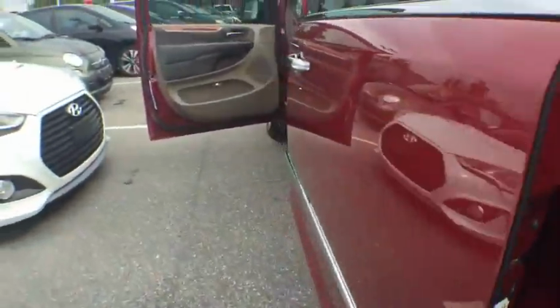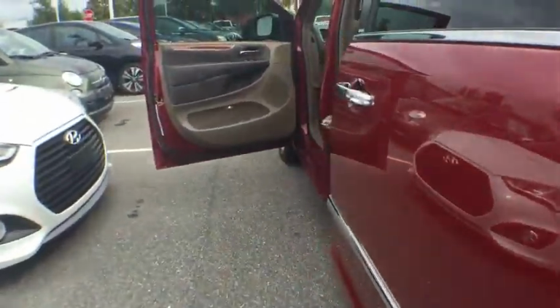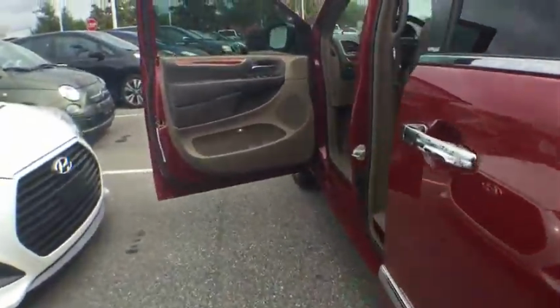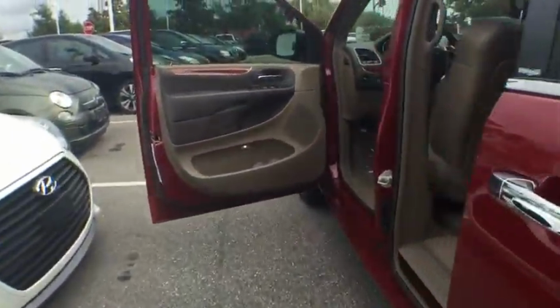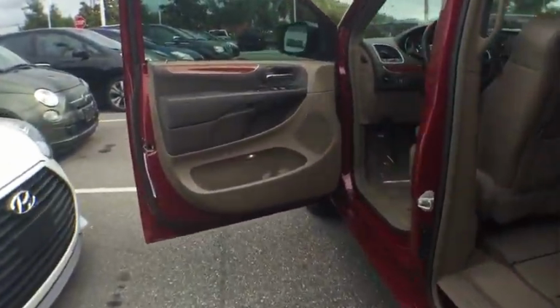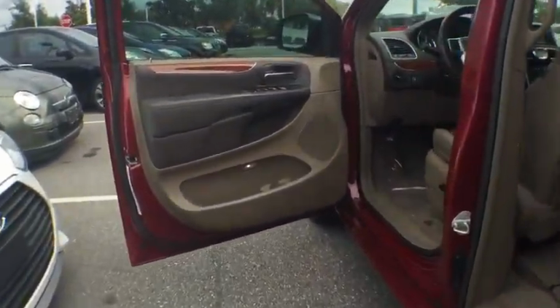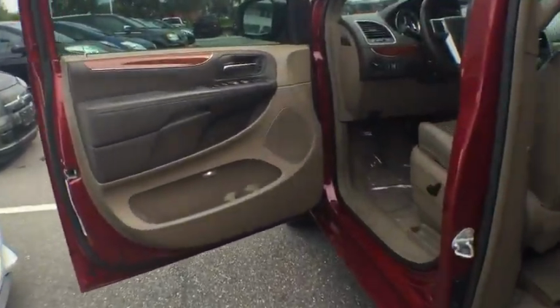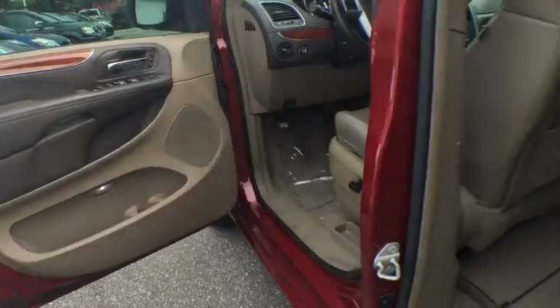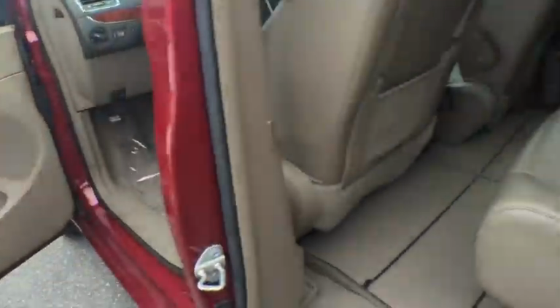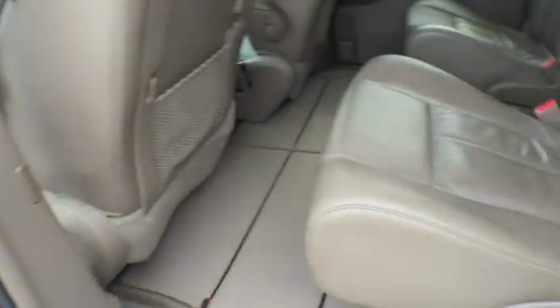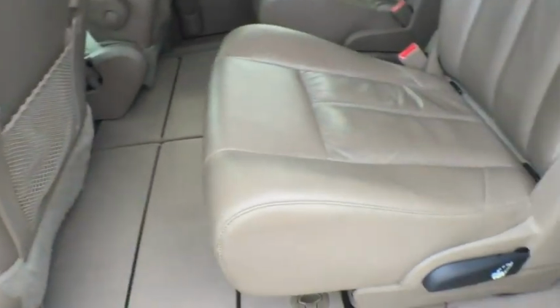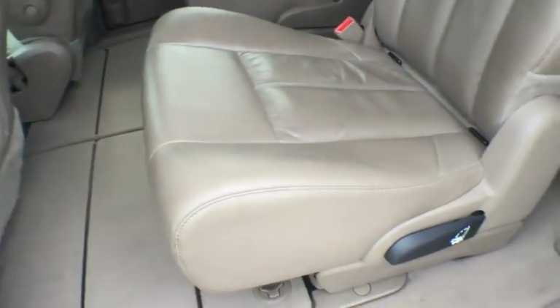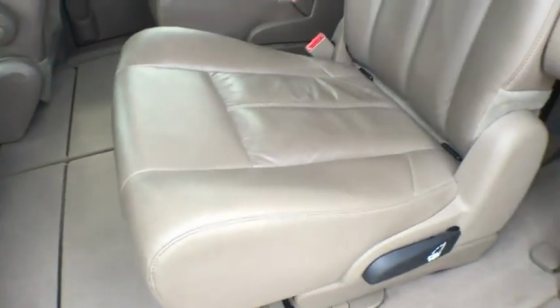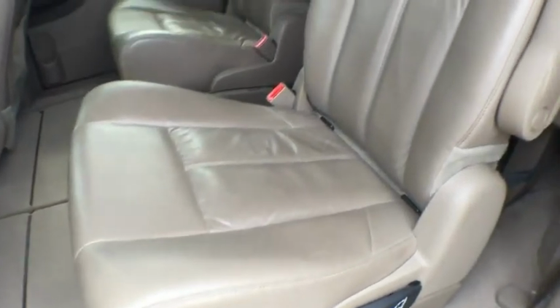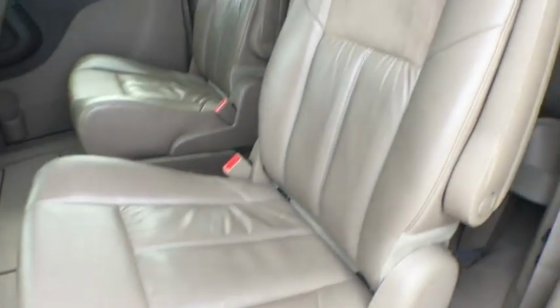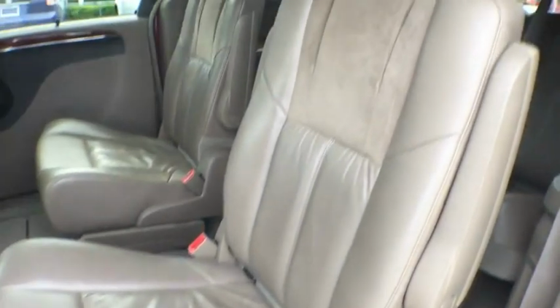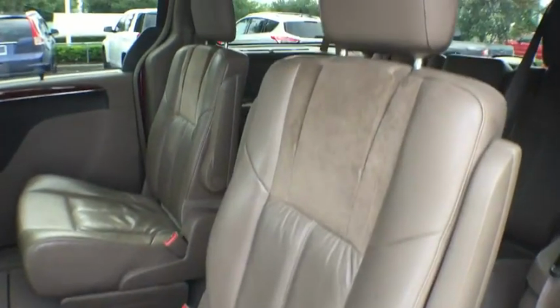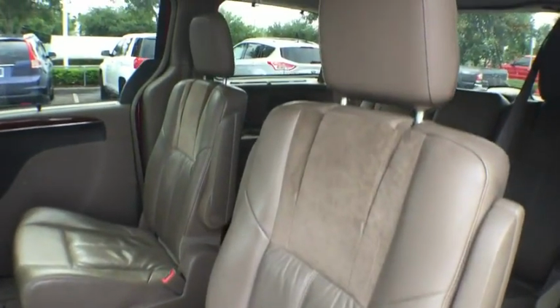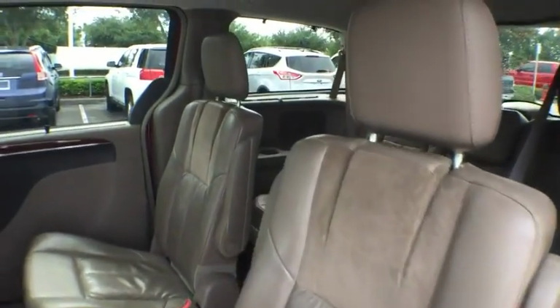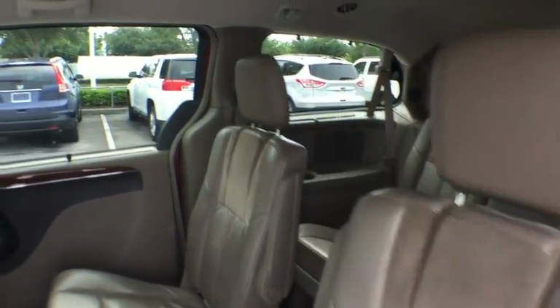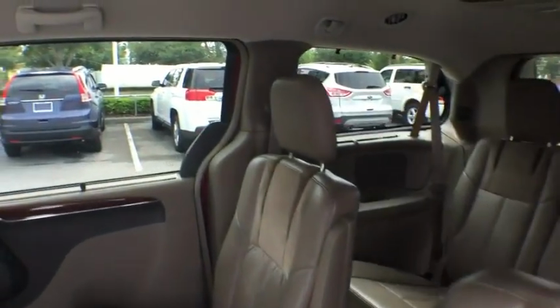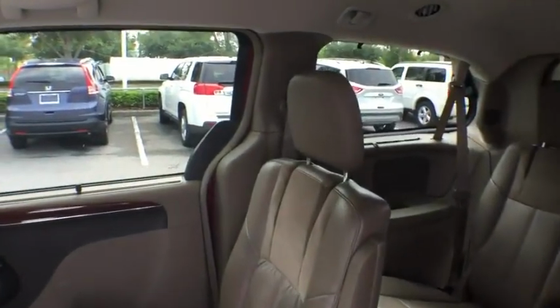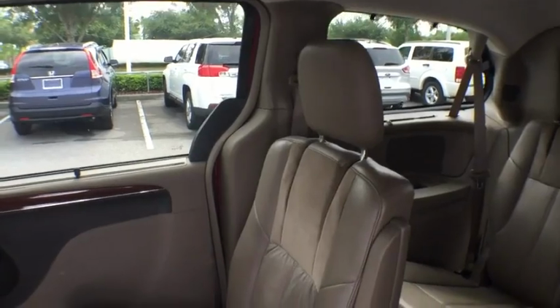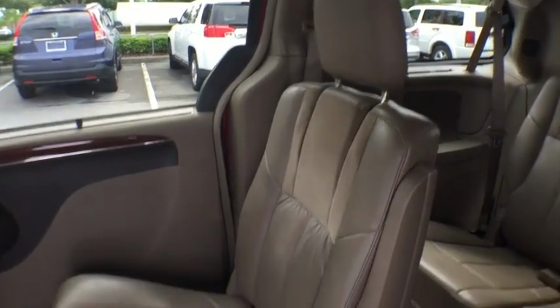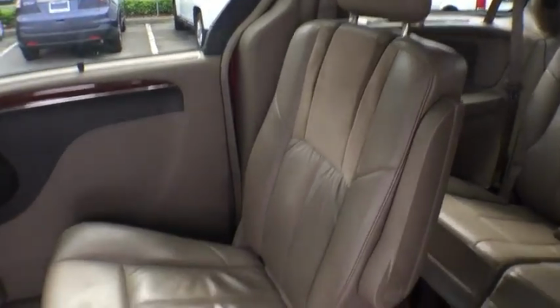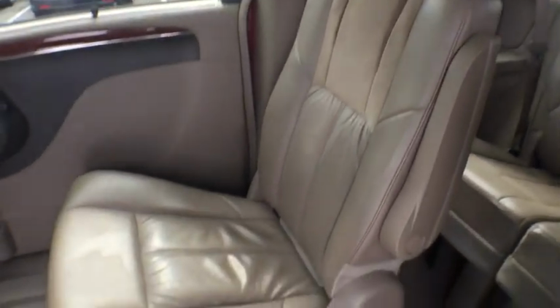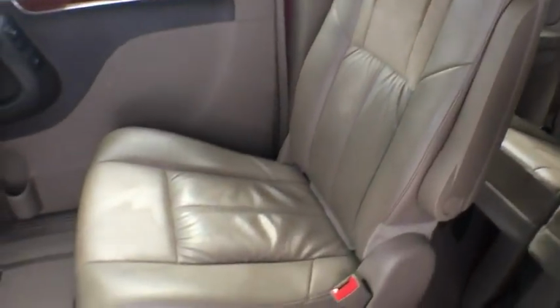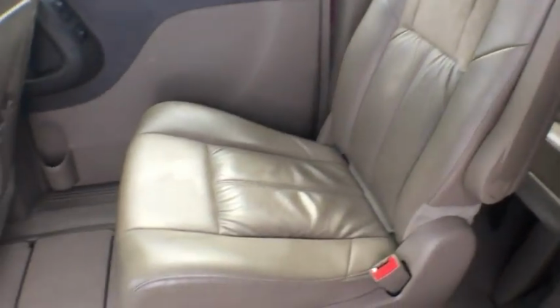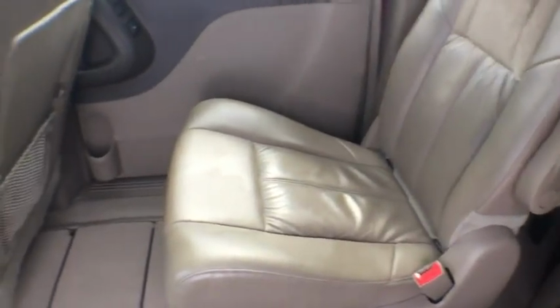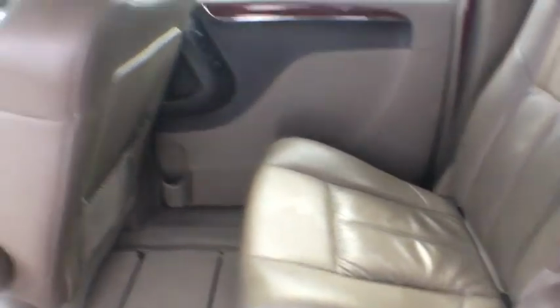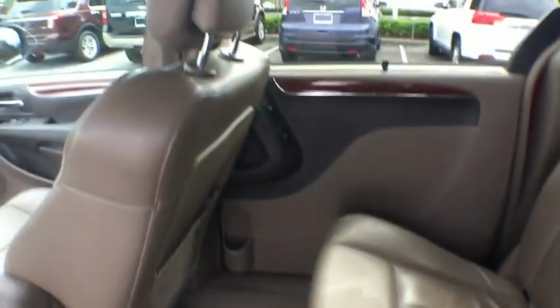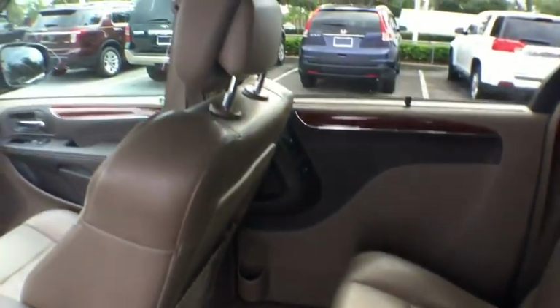Navigation system, Bluetooth, leather wrapped steering wheel, power steering, adjustable steering wheel, hard disk drive media storage, floor mat, cruise control, keyless start, aluminum wheels.